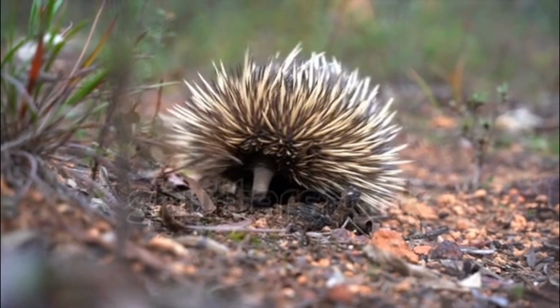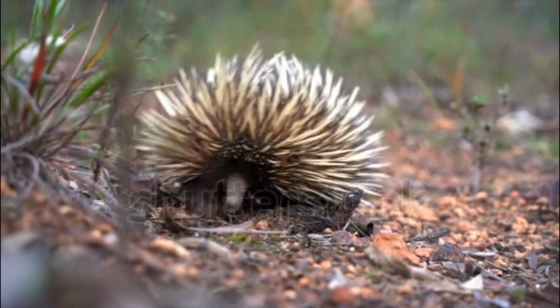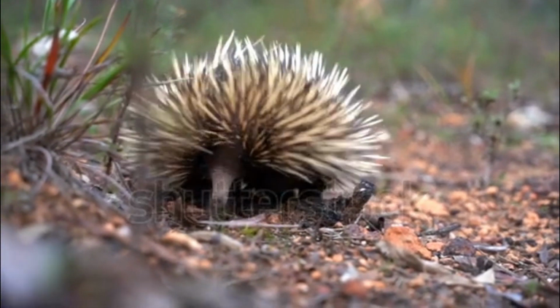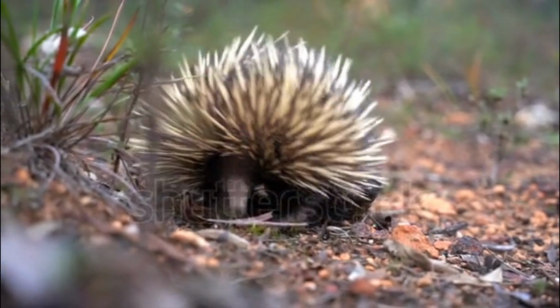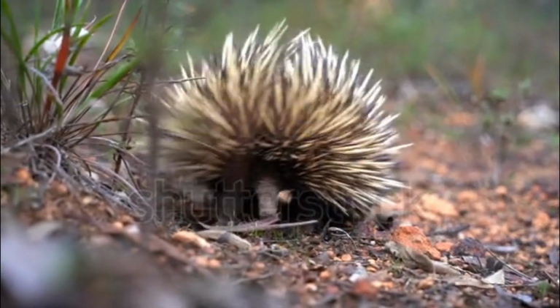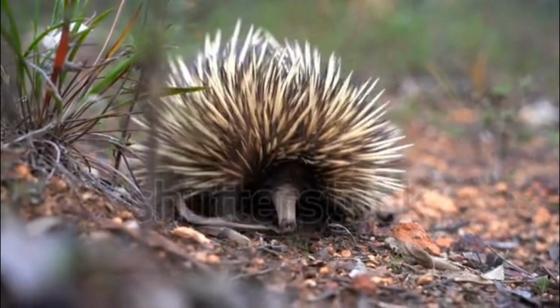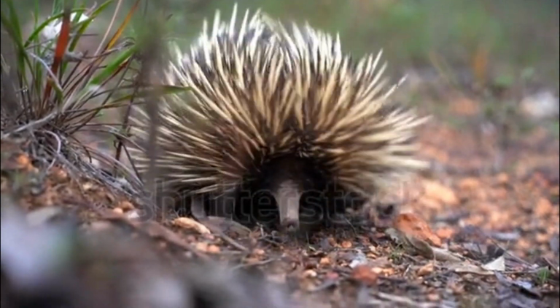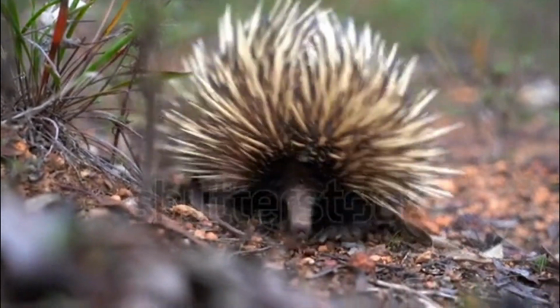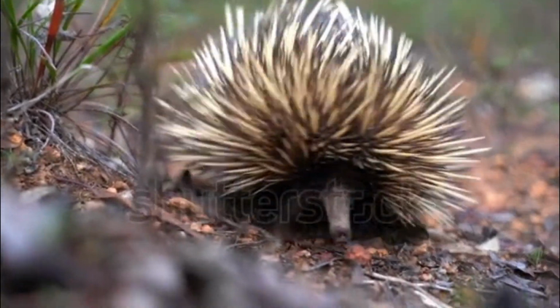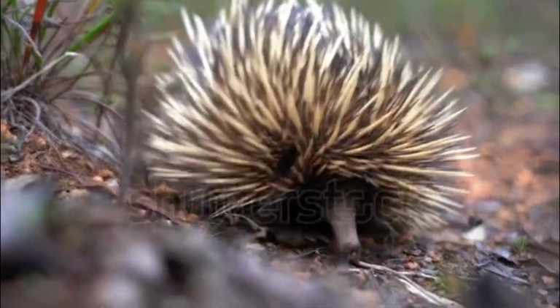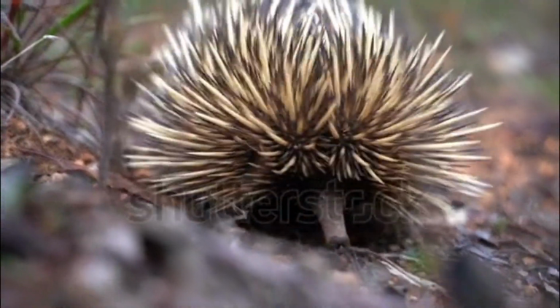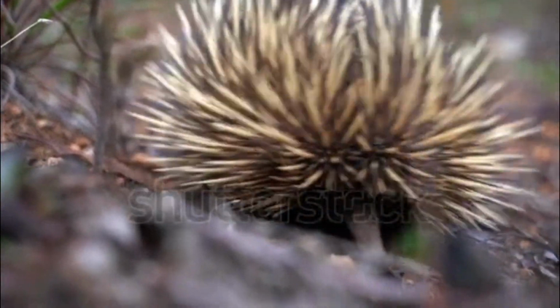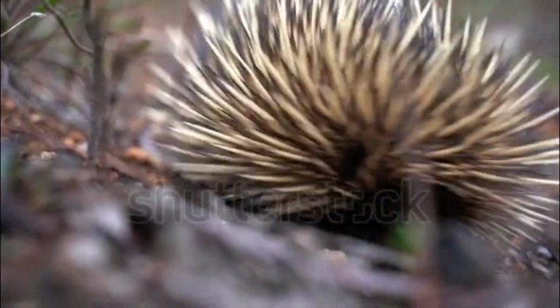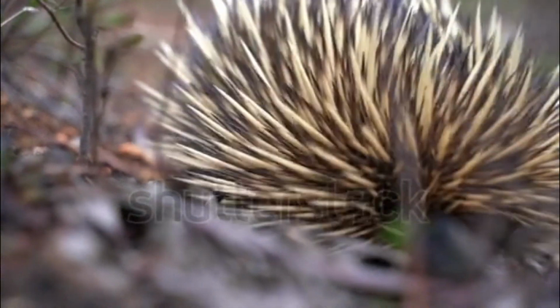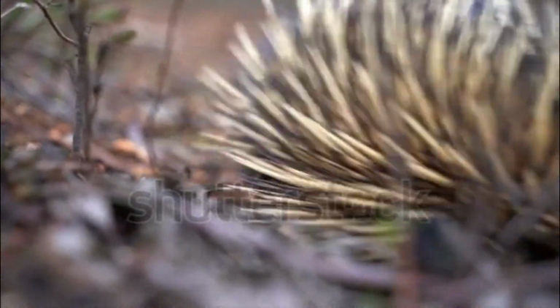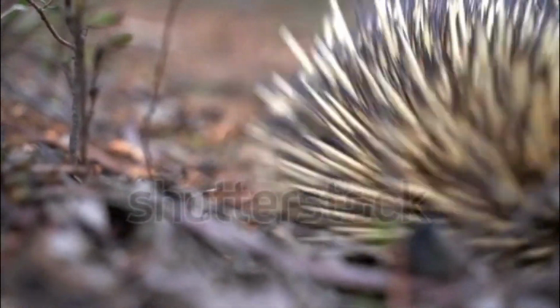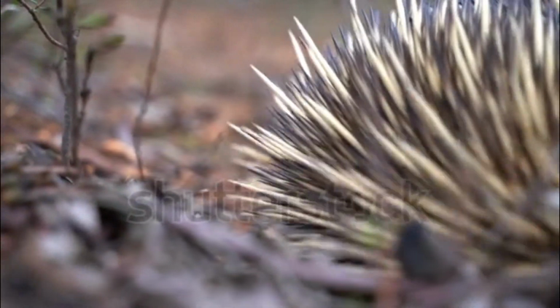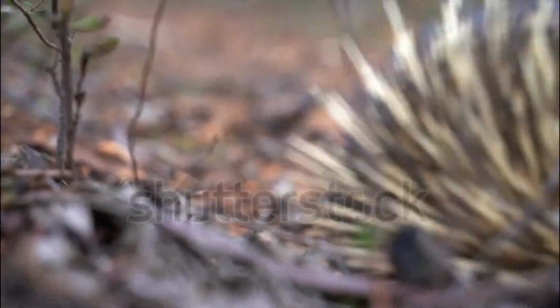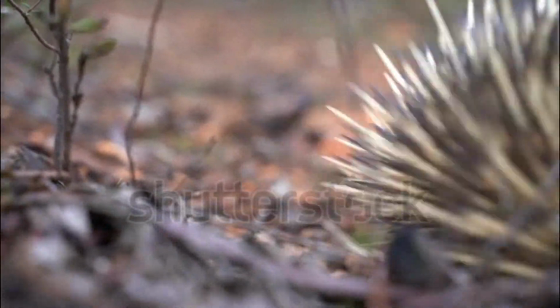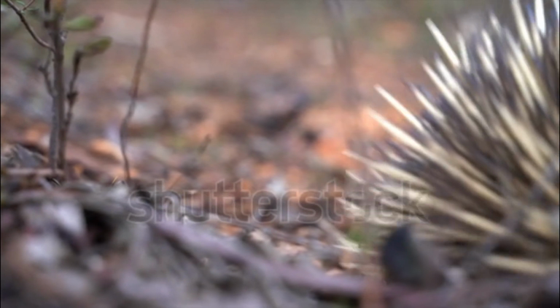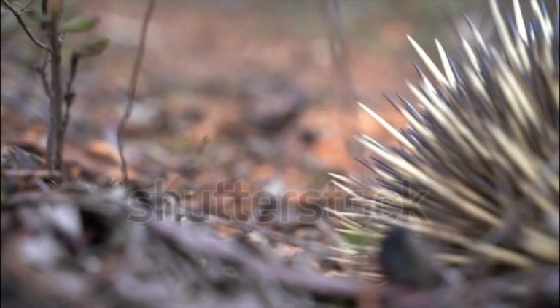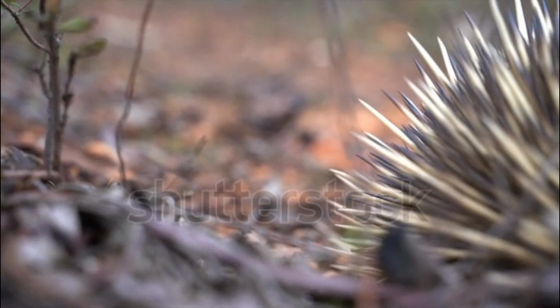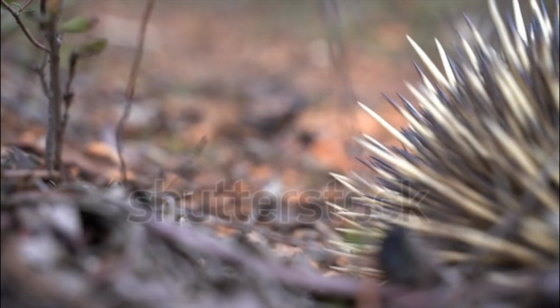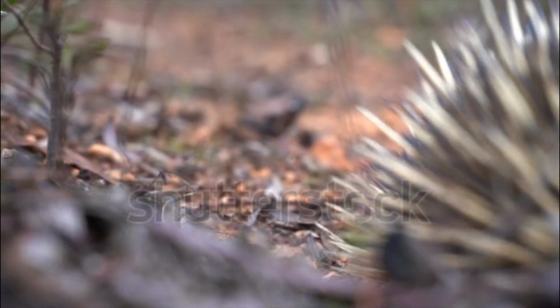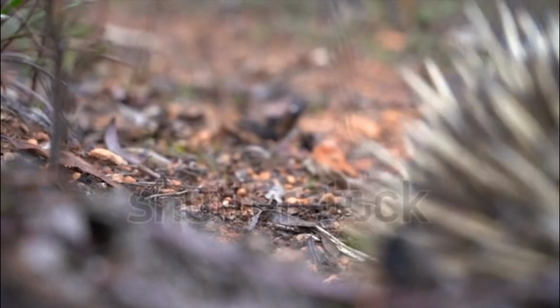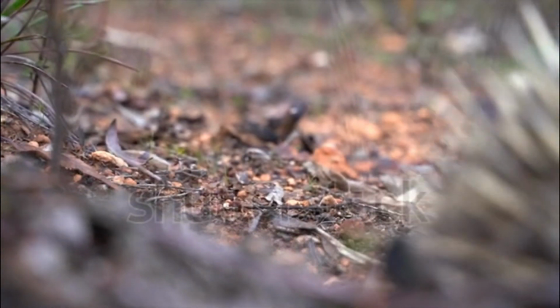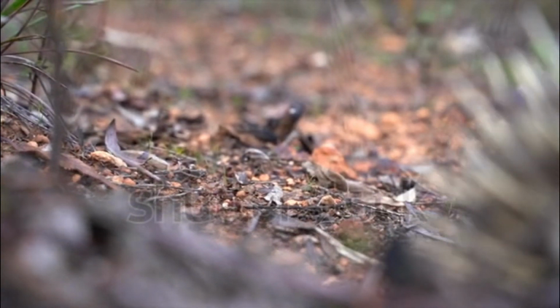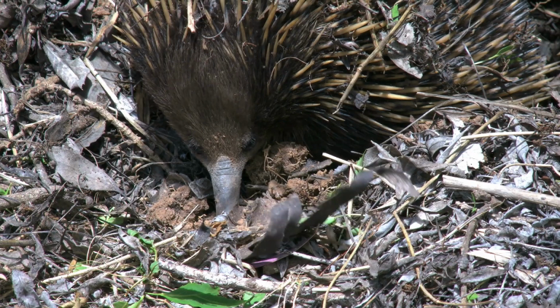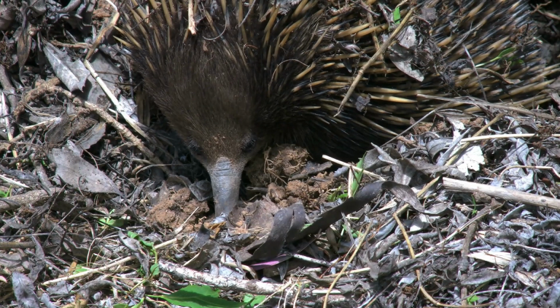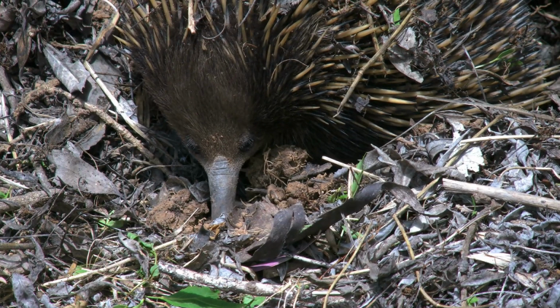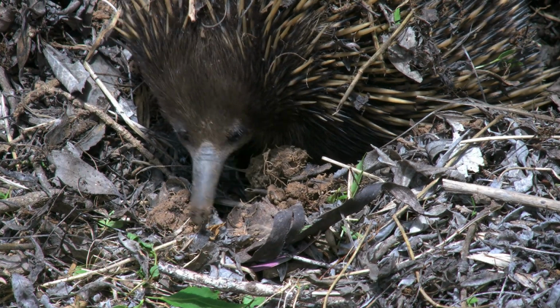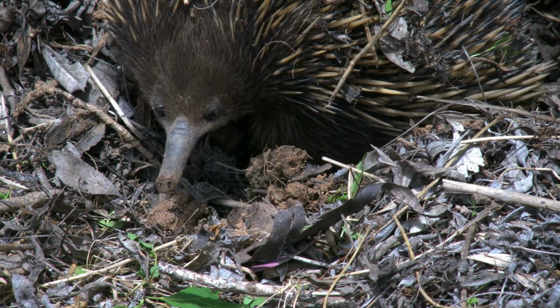Conservation status: echidnas are not considered endangered, but their populations are affected by habitat destruction and roadkill. Conservation efforts are in place to protect these unique creatures.